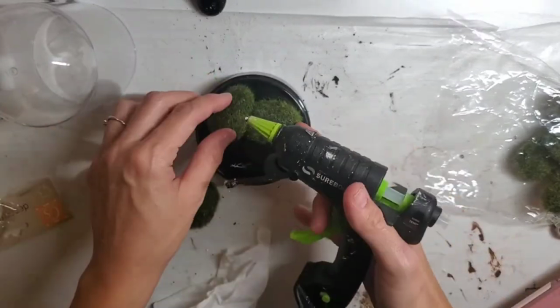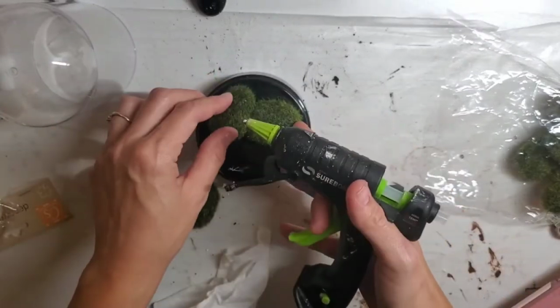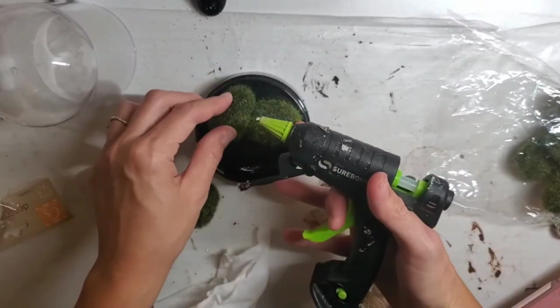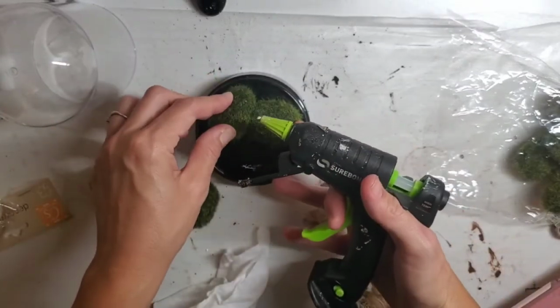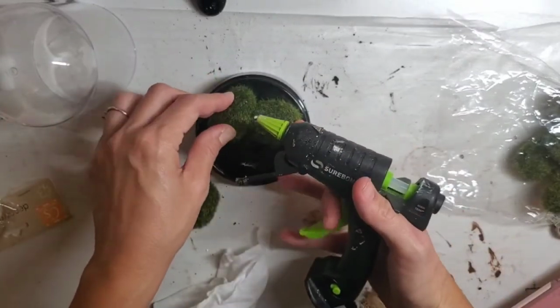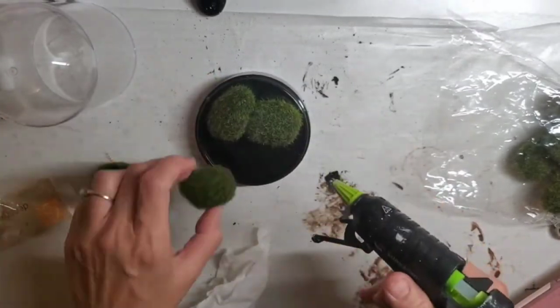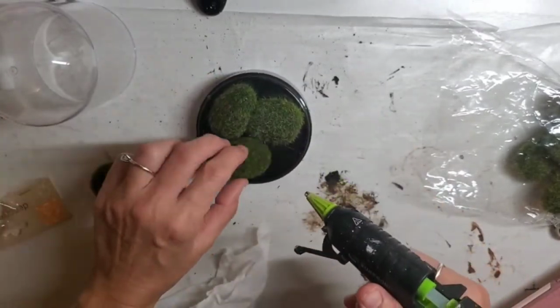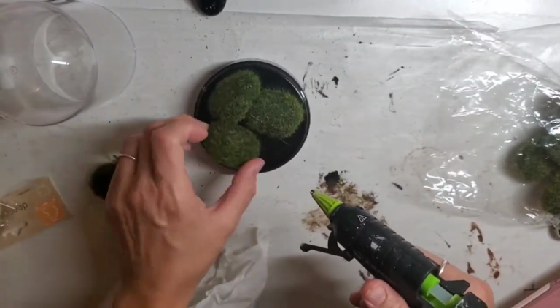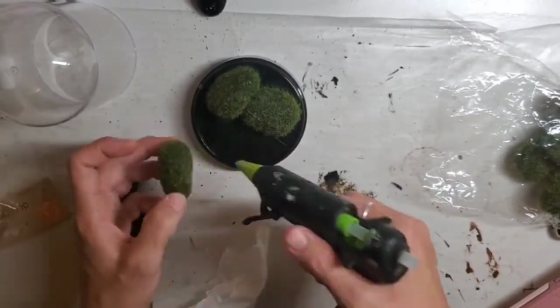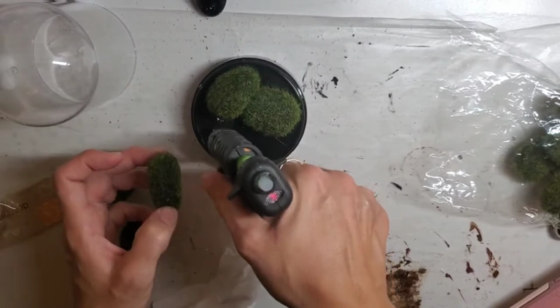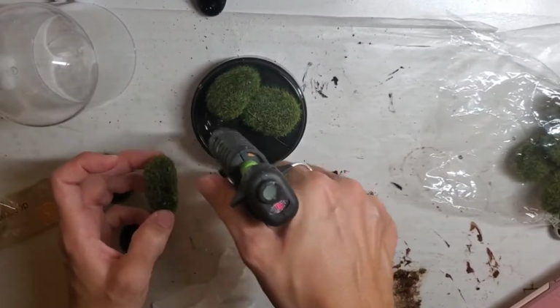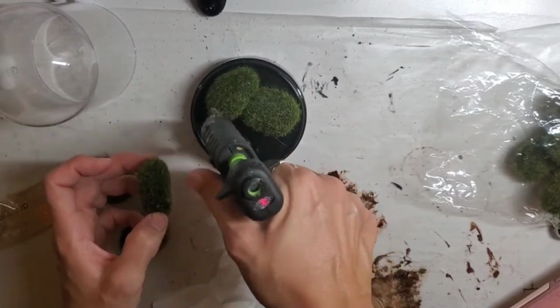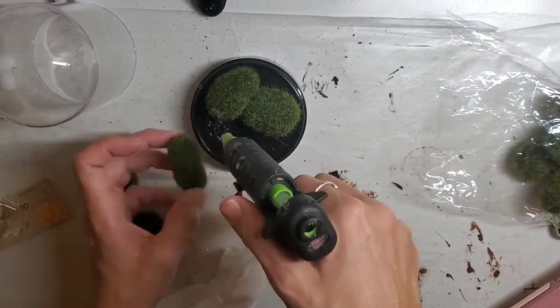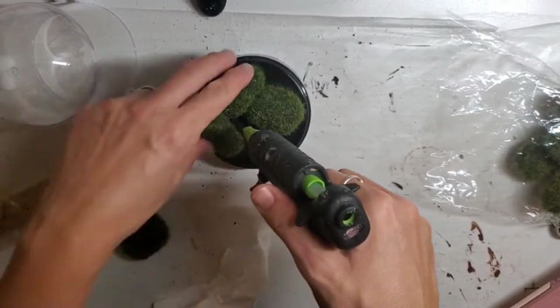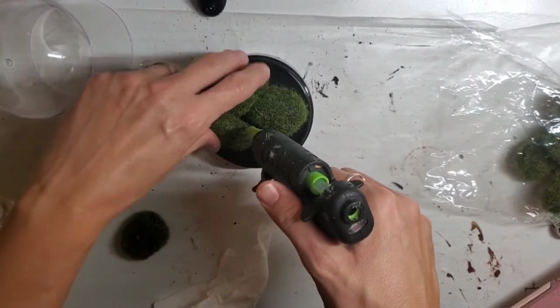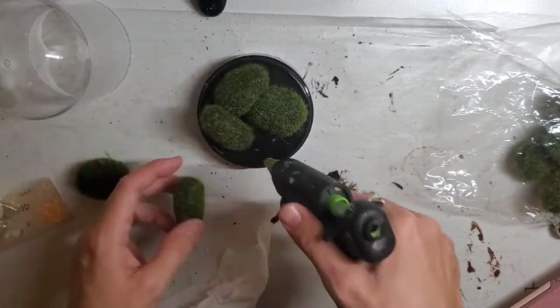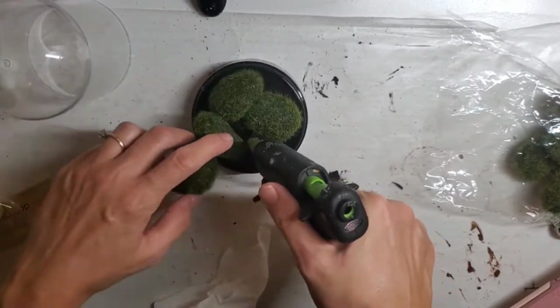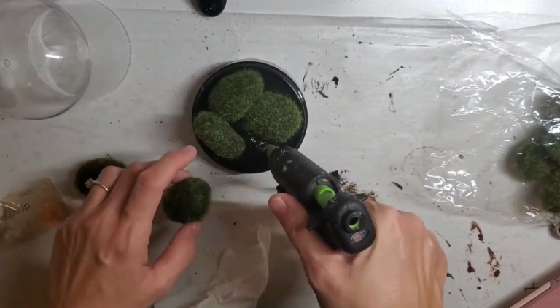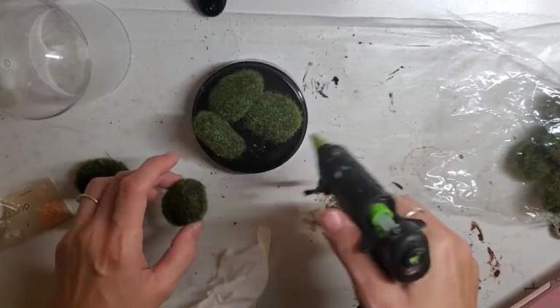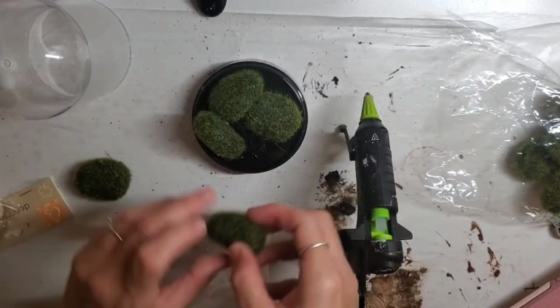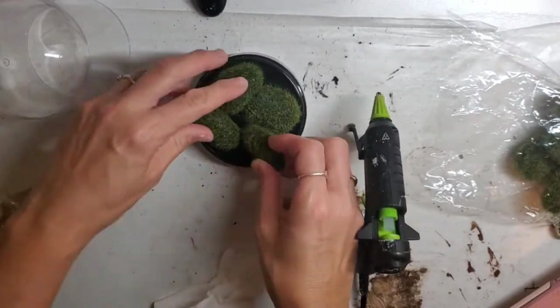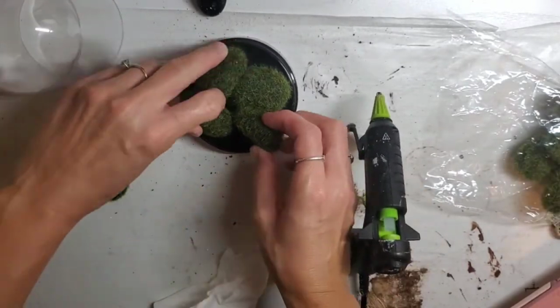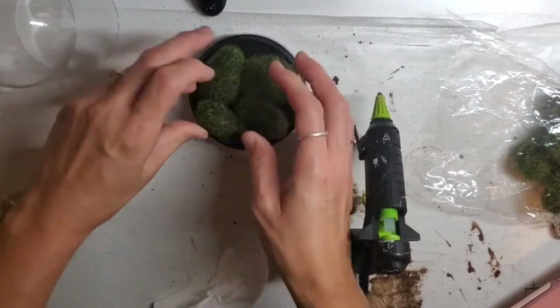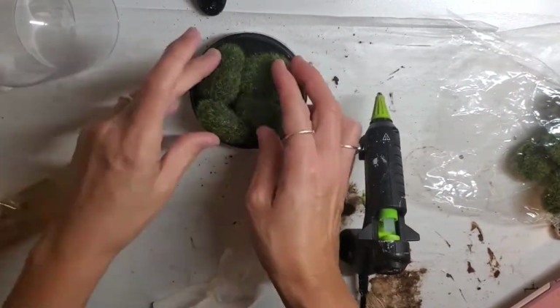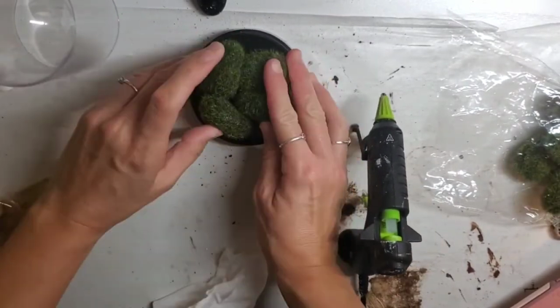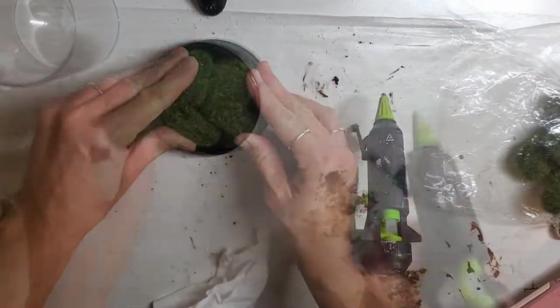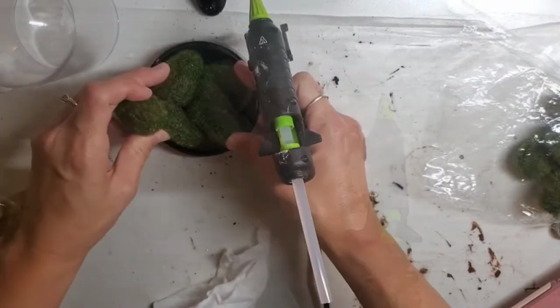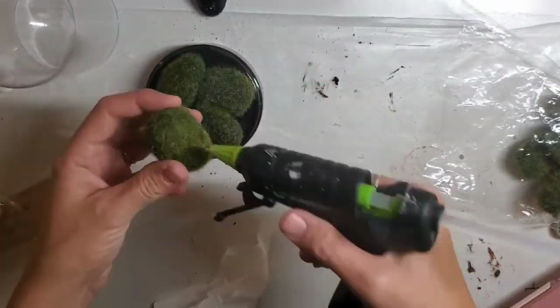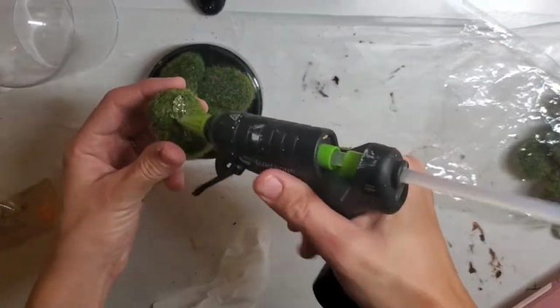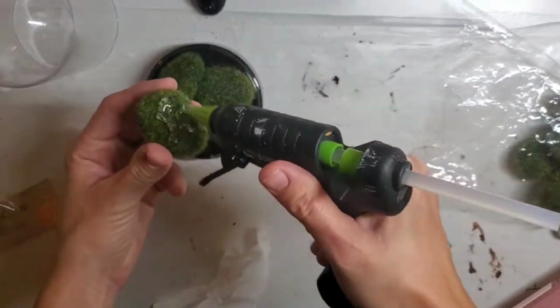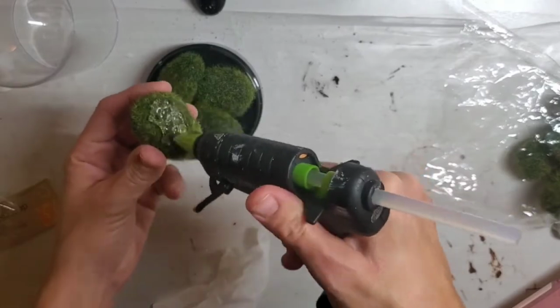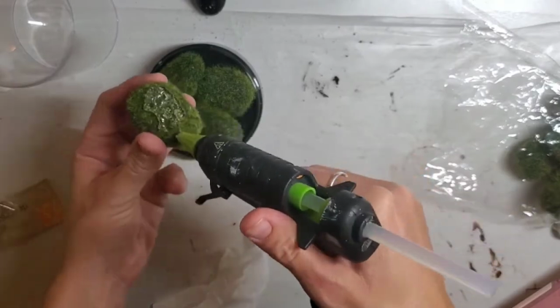Try to keep like four of them on the bottom and then kind of put one on top of all four of those.